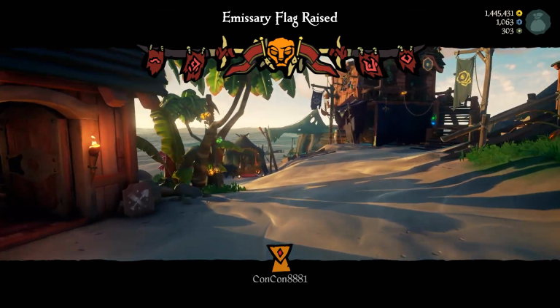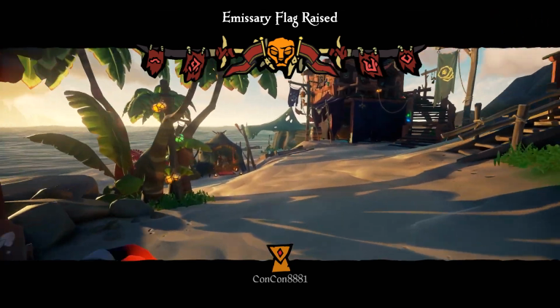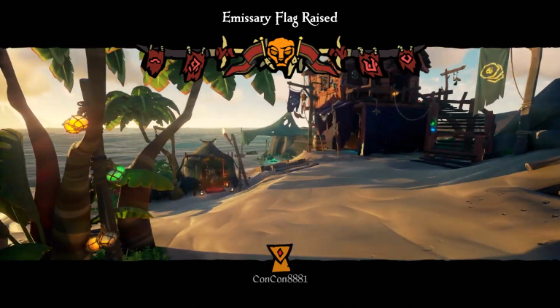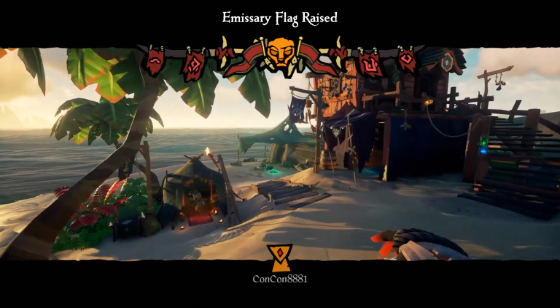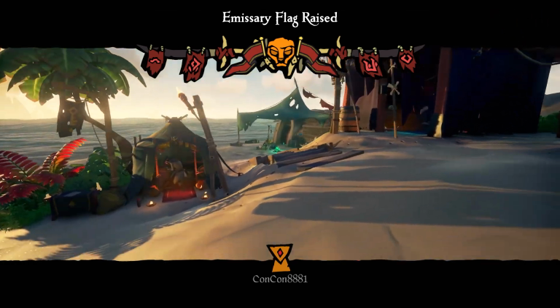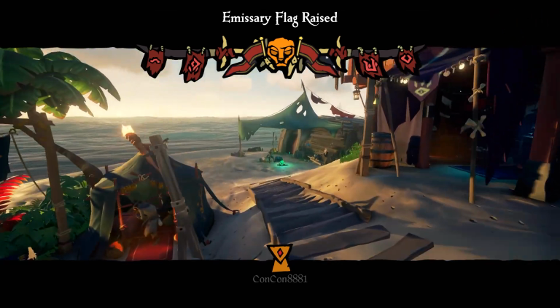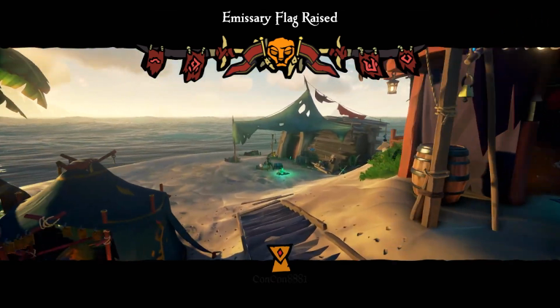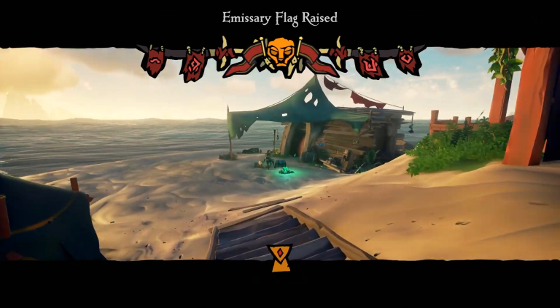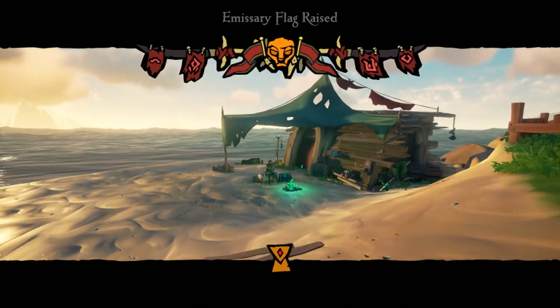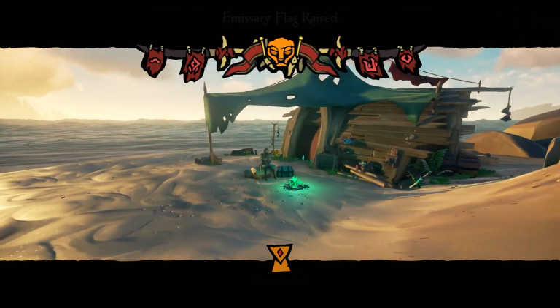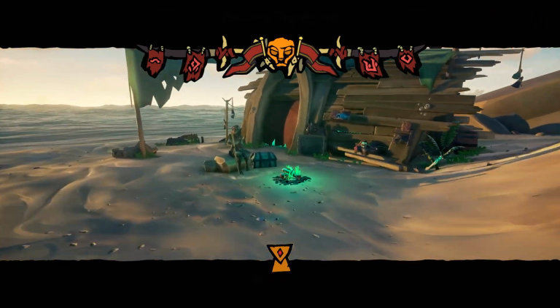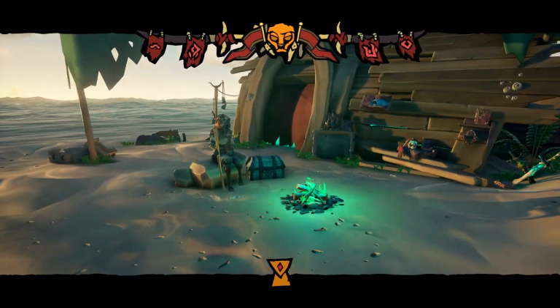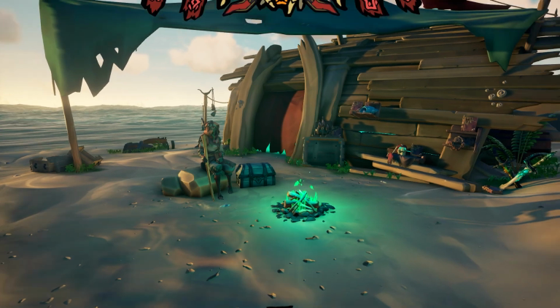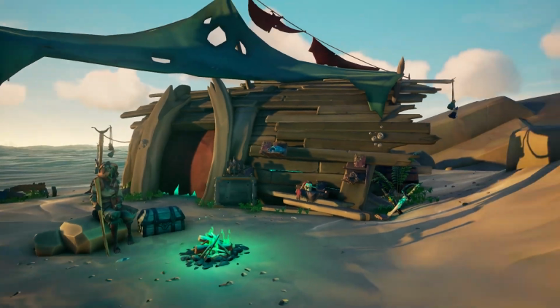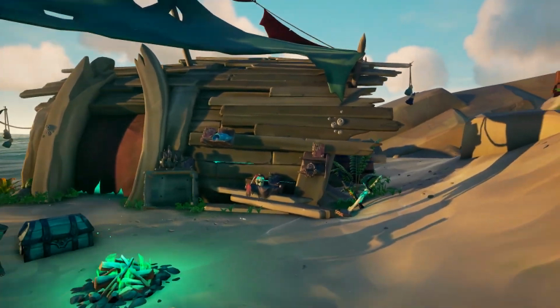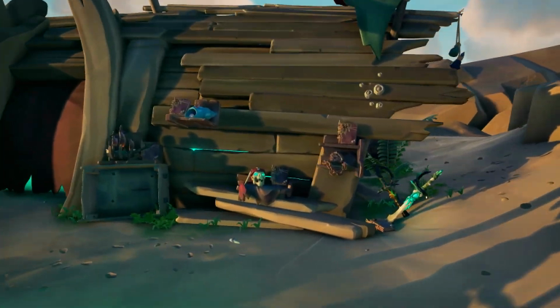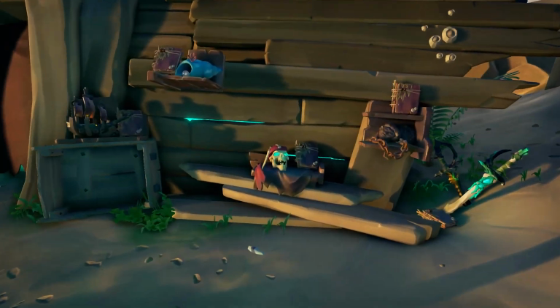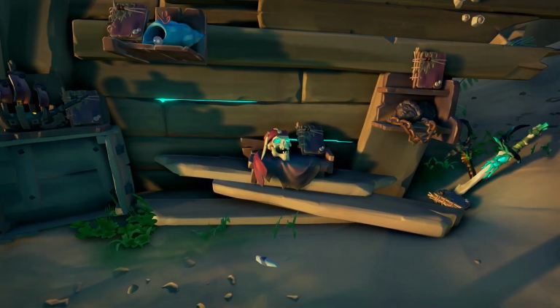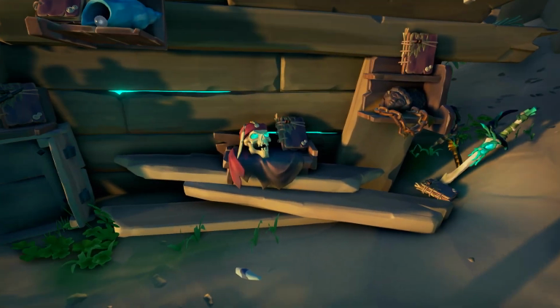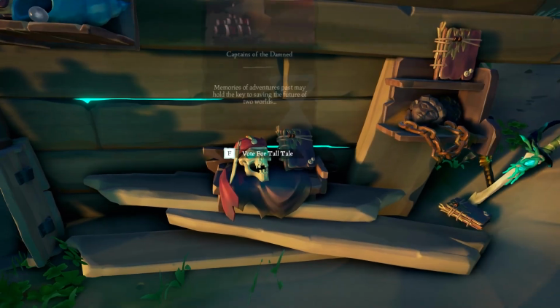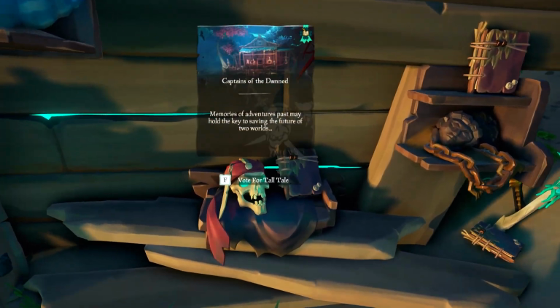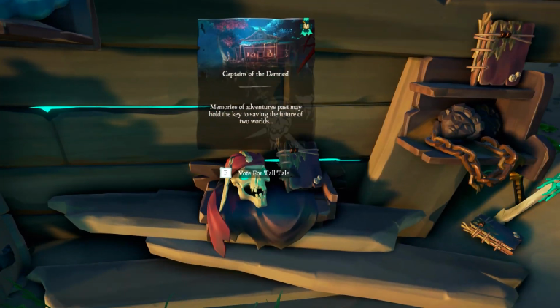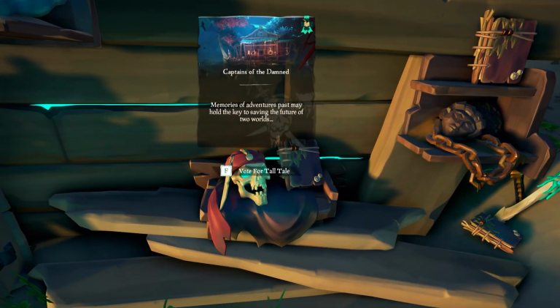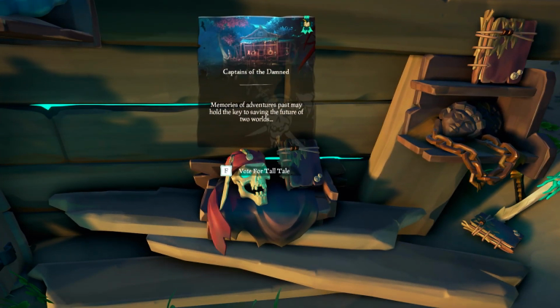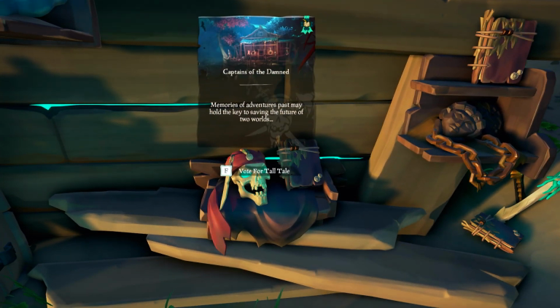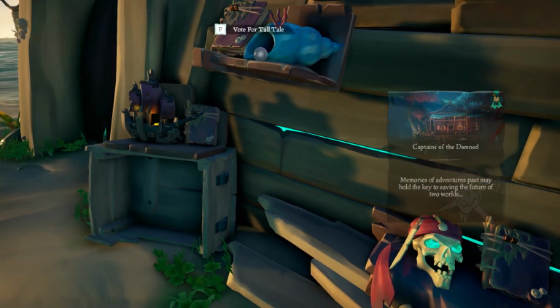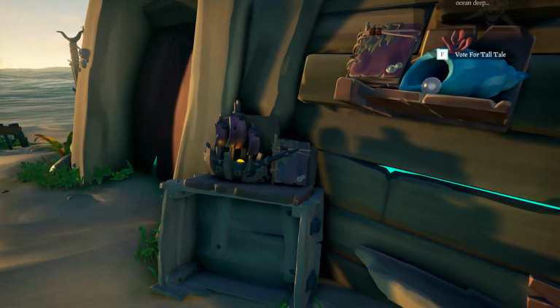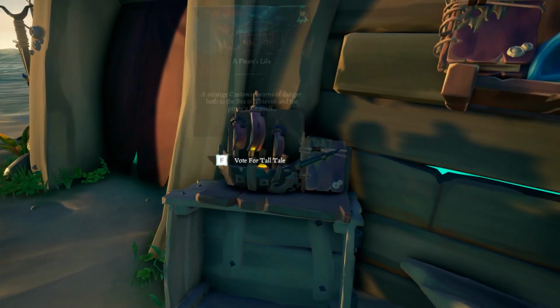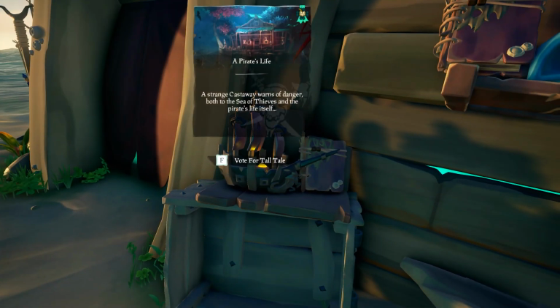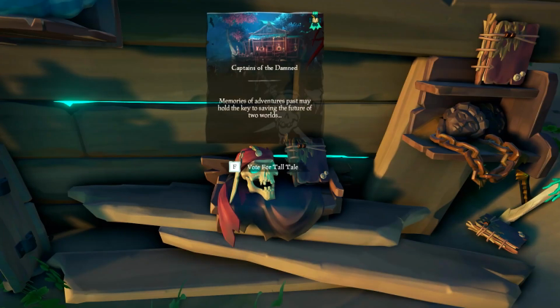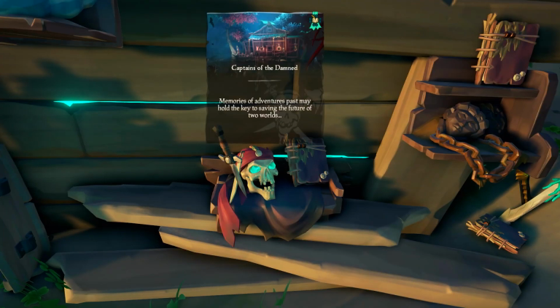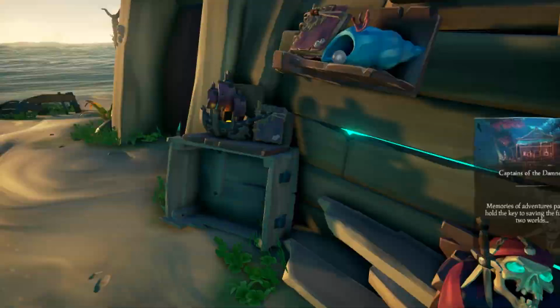In order to server hop you have to be on any outpost and you have to go to the Pirate's Life Adventures and start either the third one, Captains of the Damned, or the first one, A Pirate's Life.